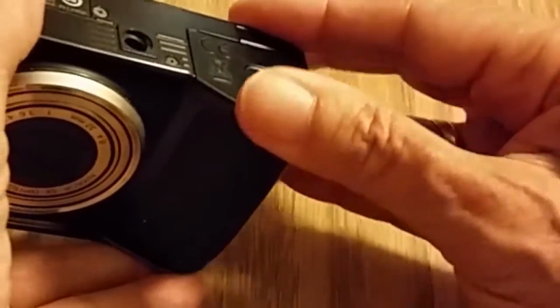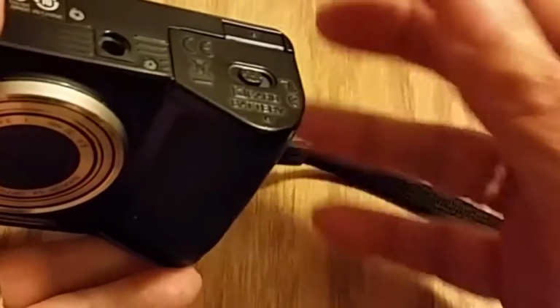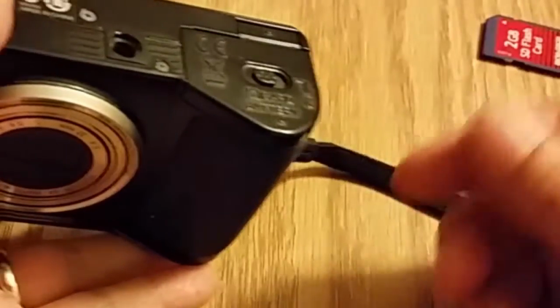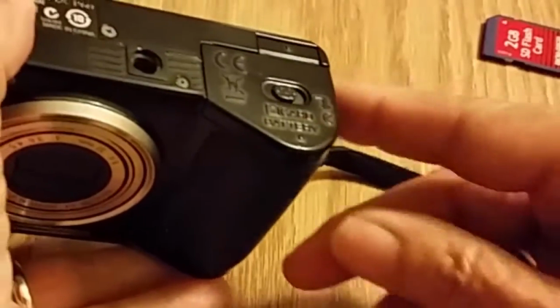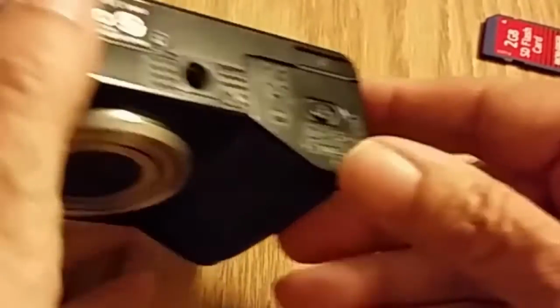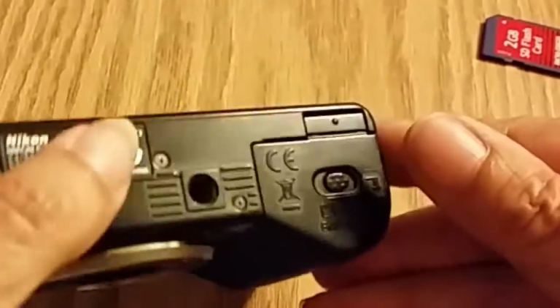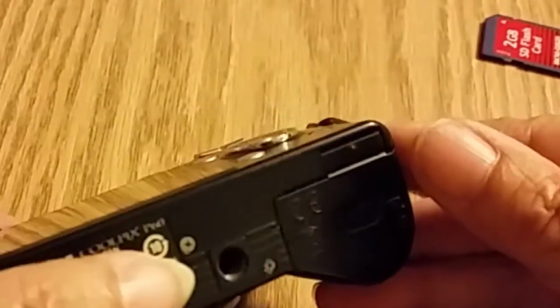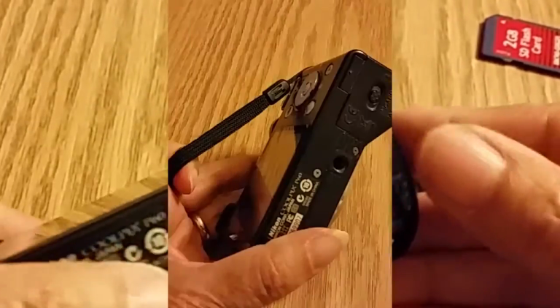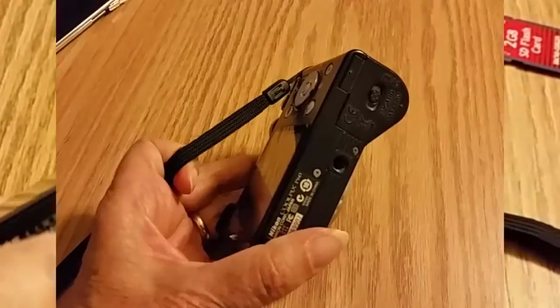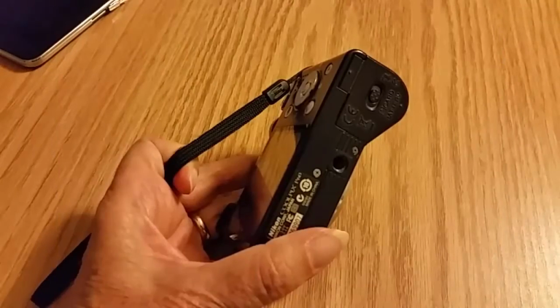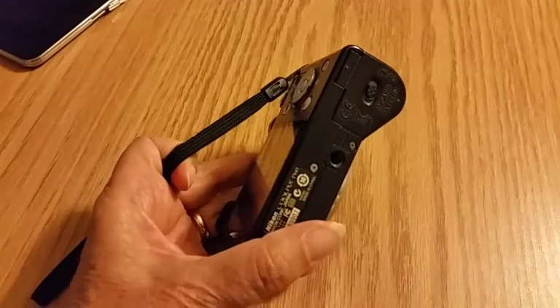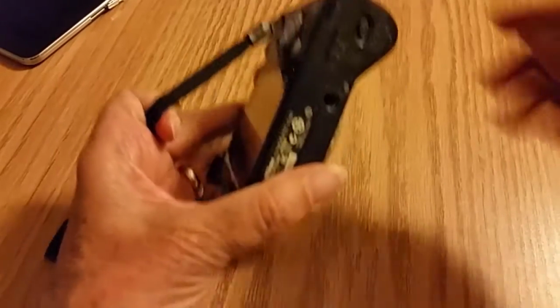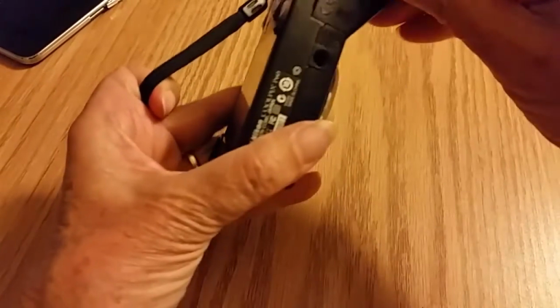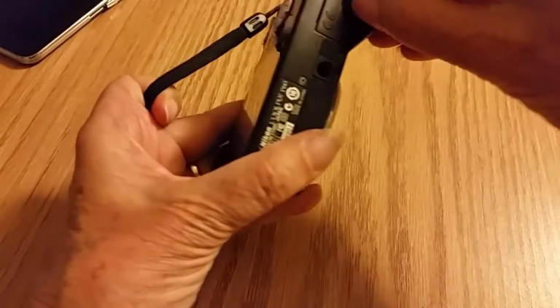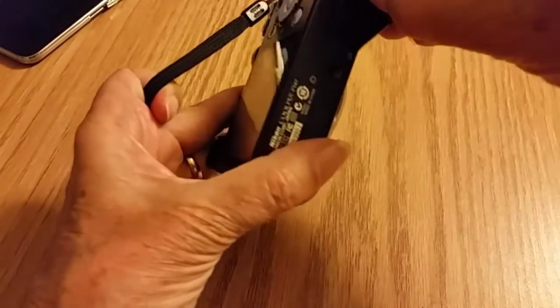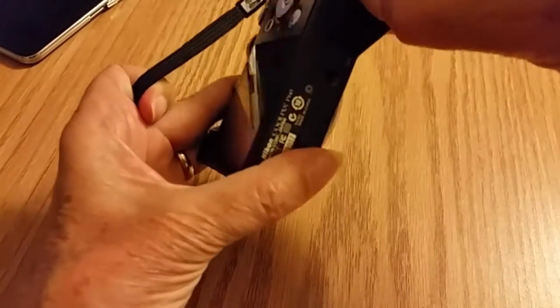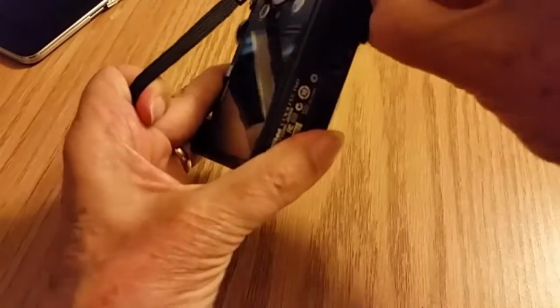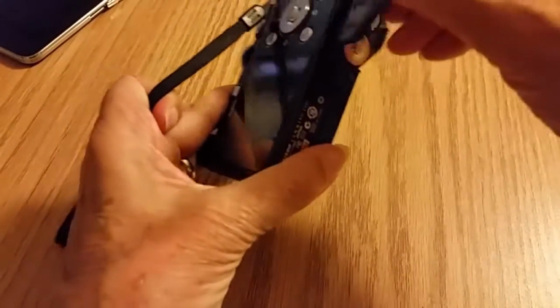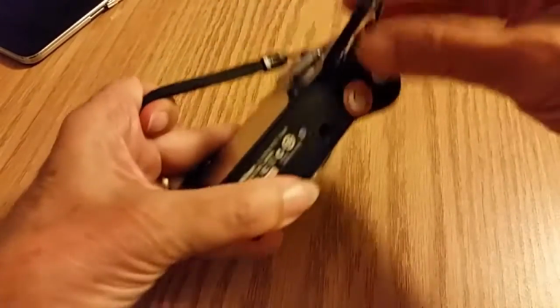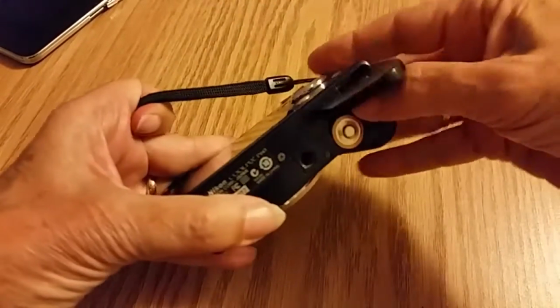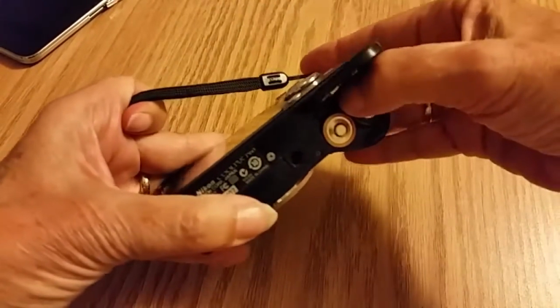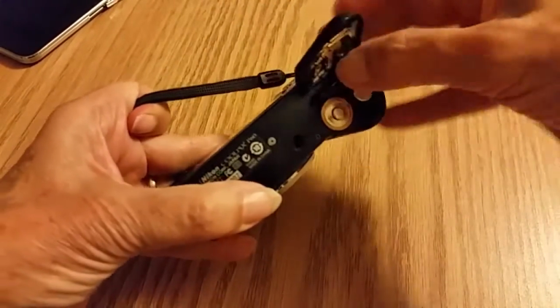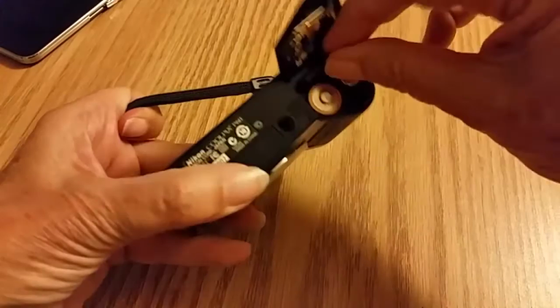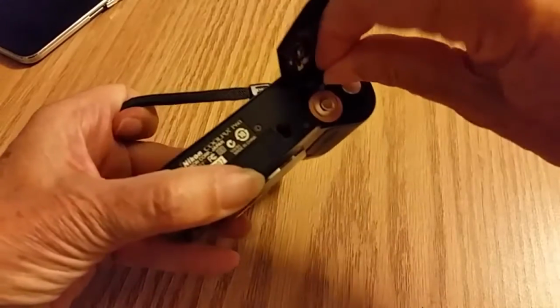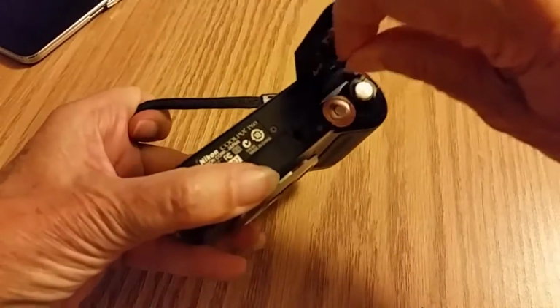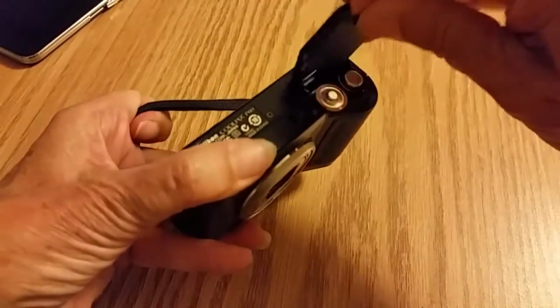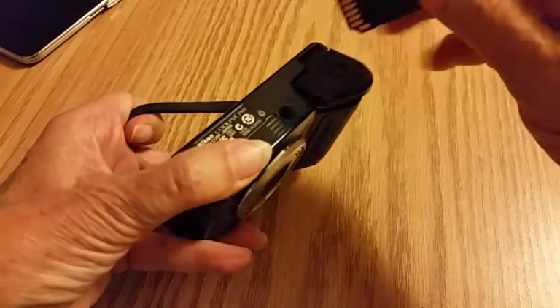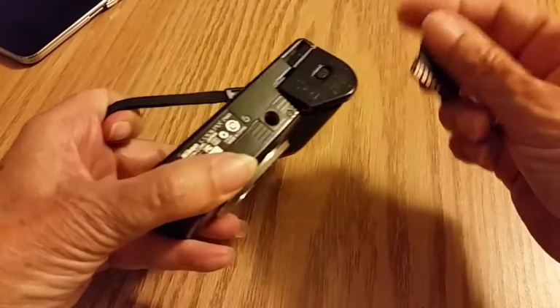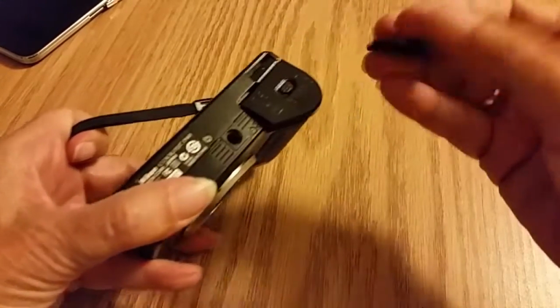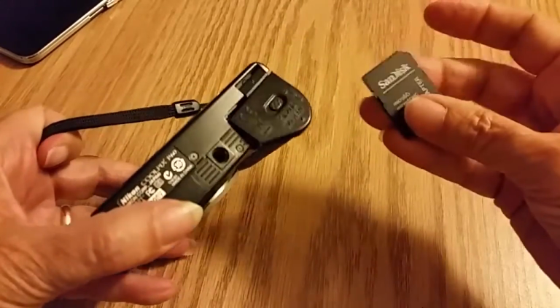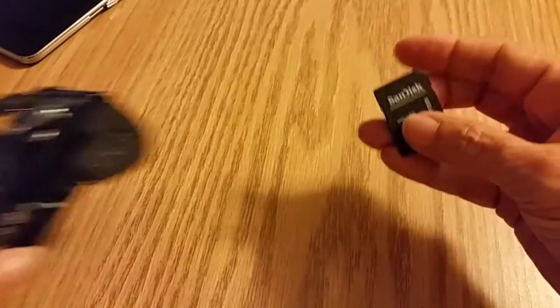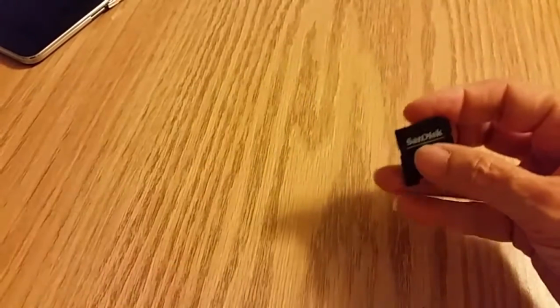So now I need to take a couple pictures with it. I just went outside and snapped a couple pictures of a flower, a plant, and a conch shell.